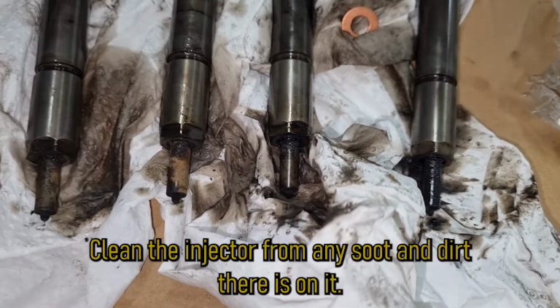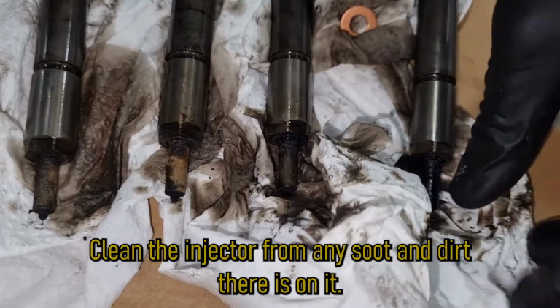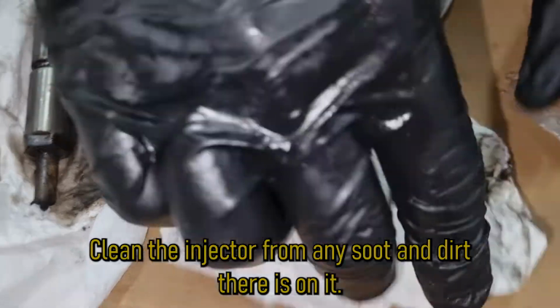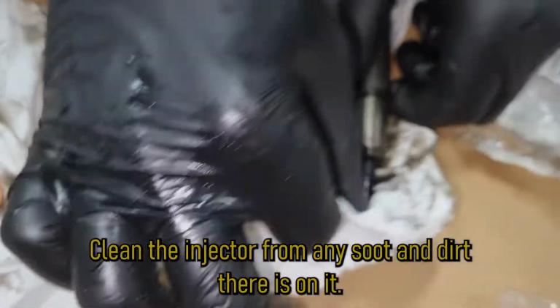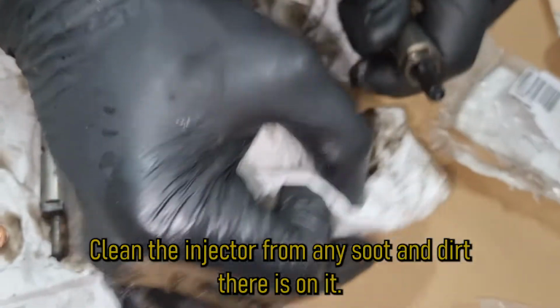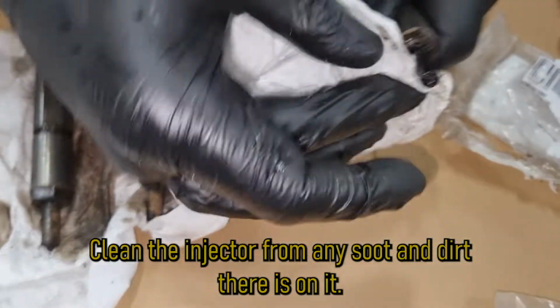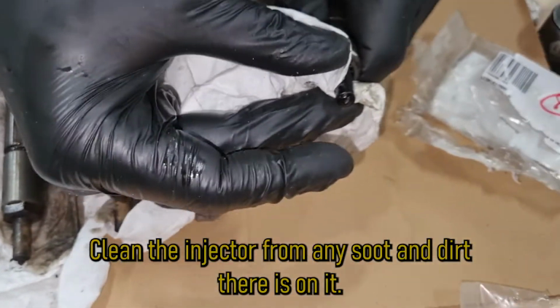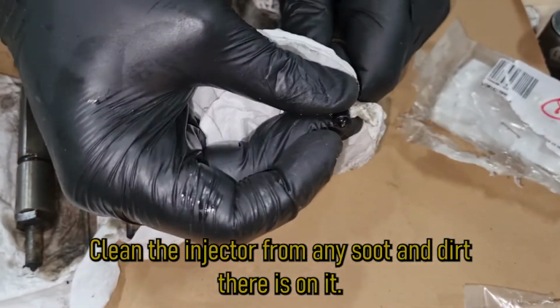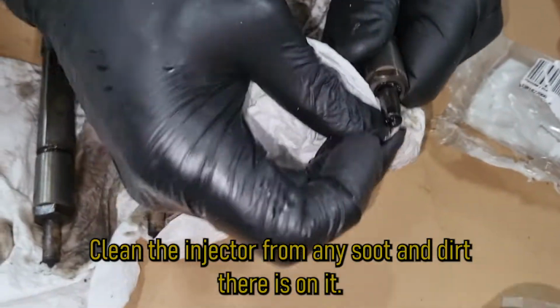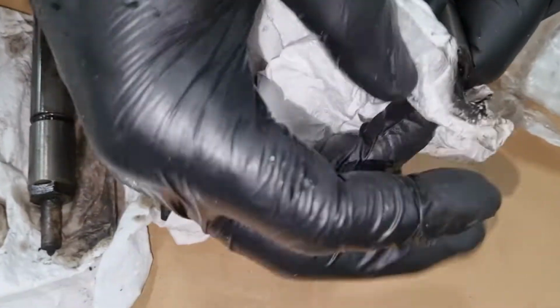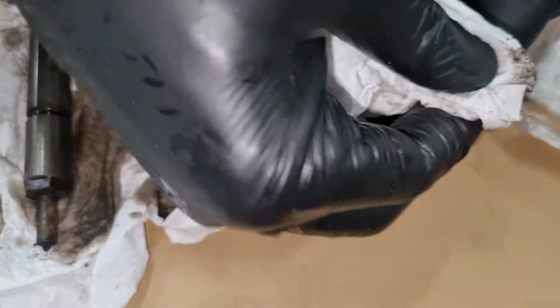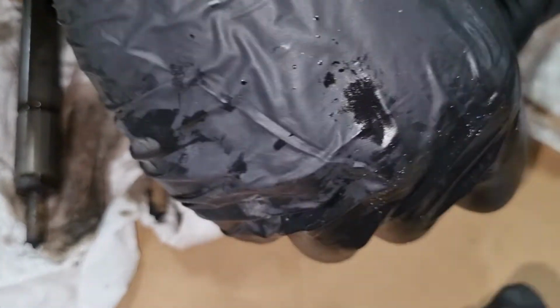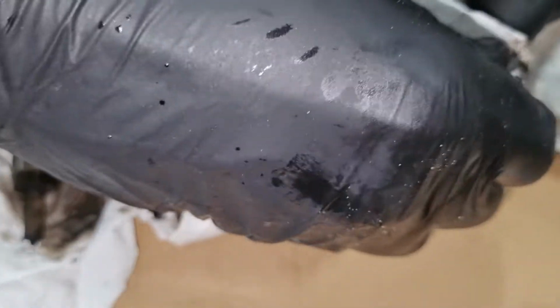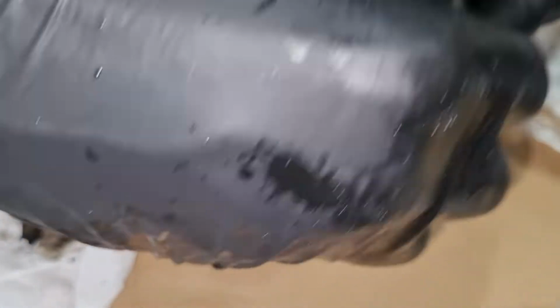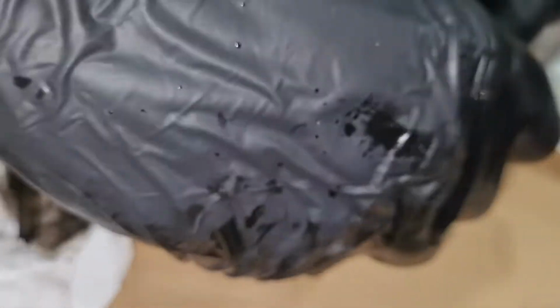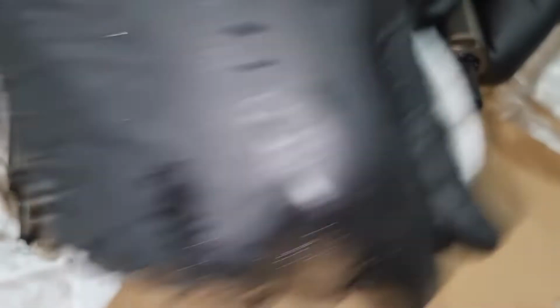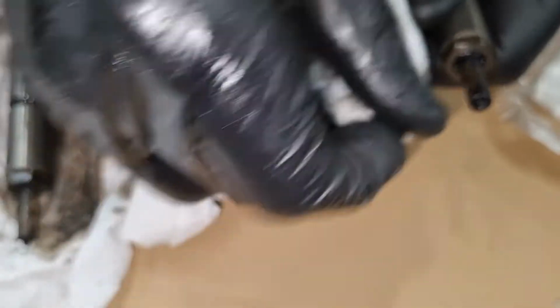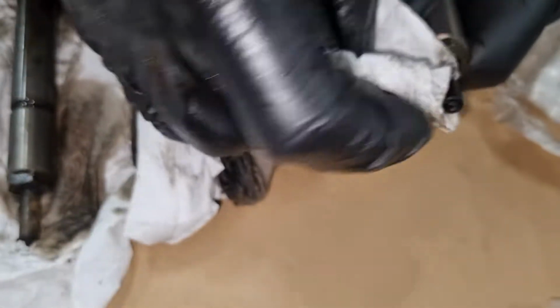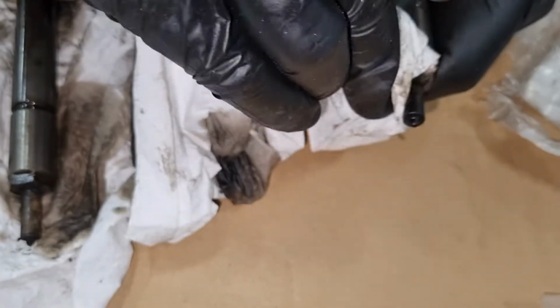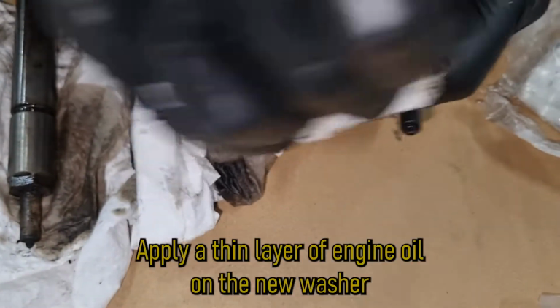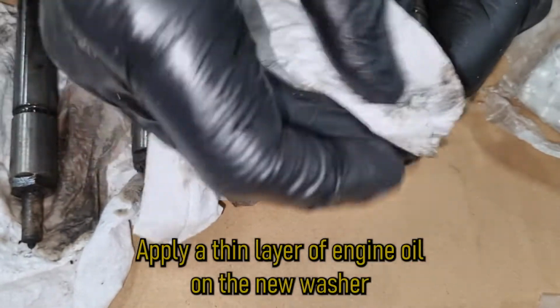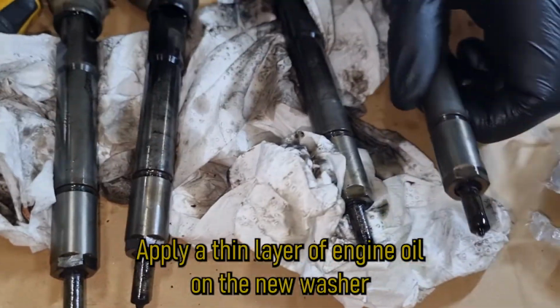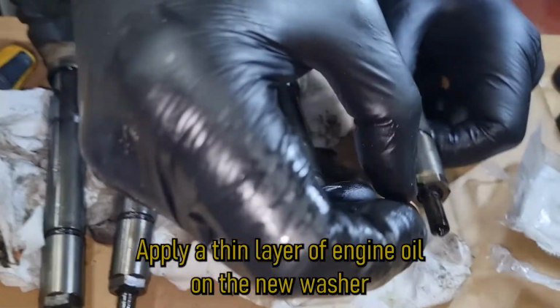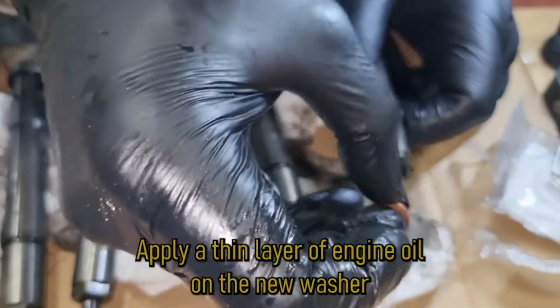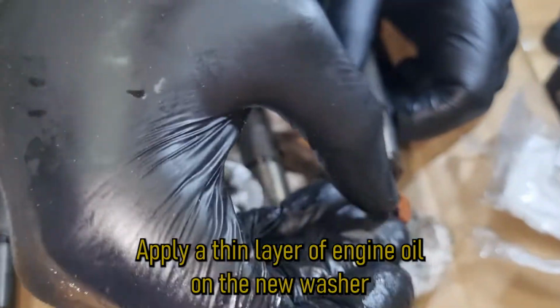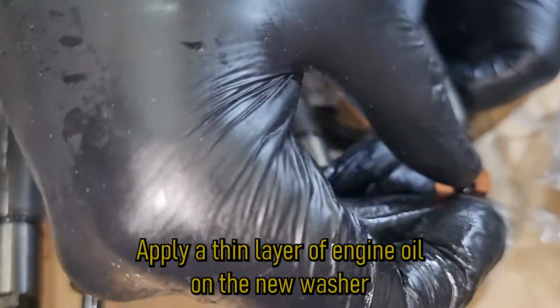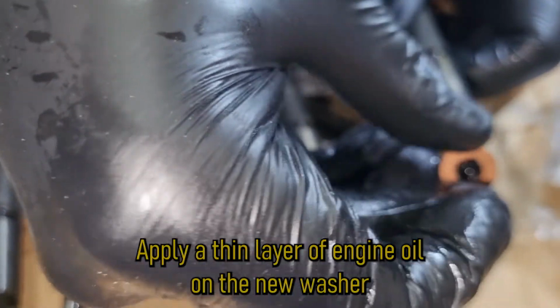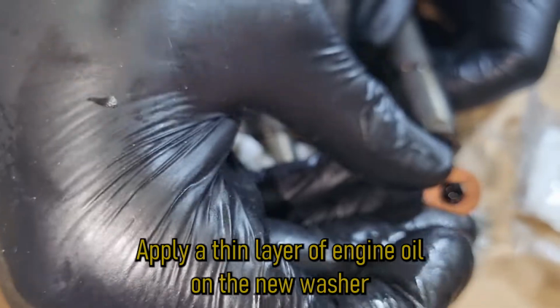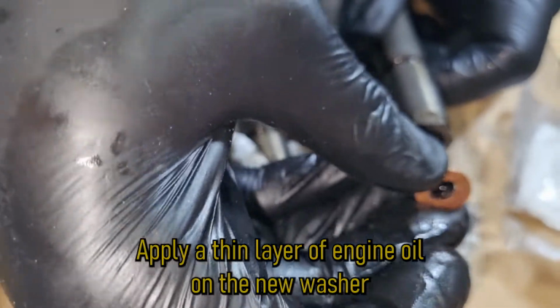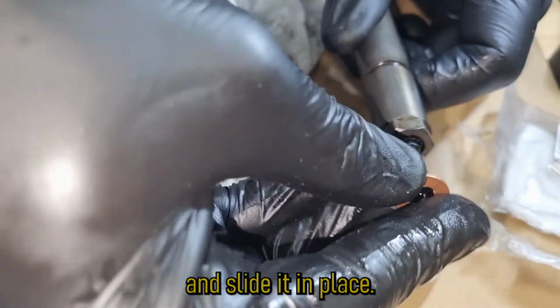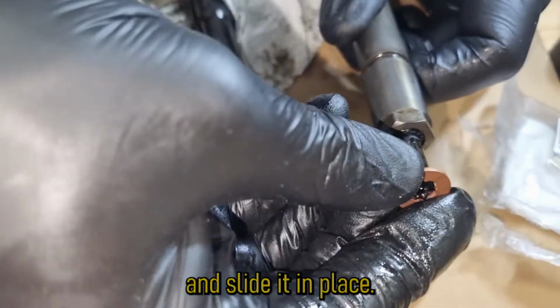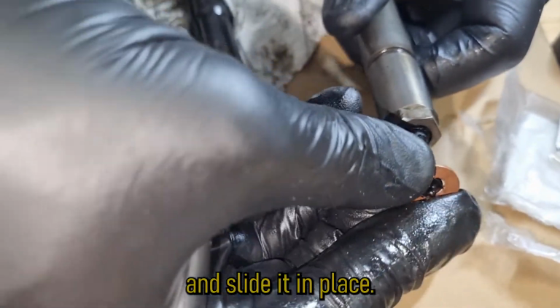Clean the injector from any soot and dirt on it, then apply a thin layer of engine oil on the new washer and slide it in place.